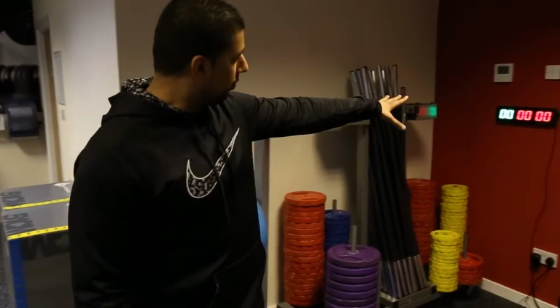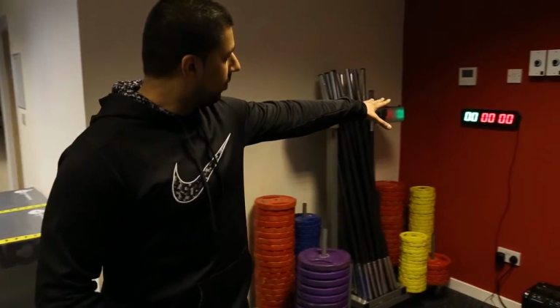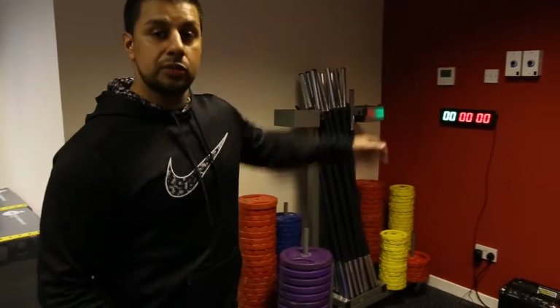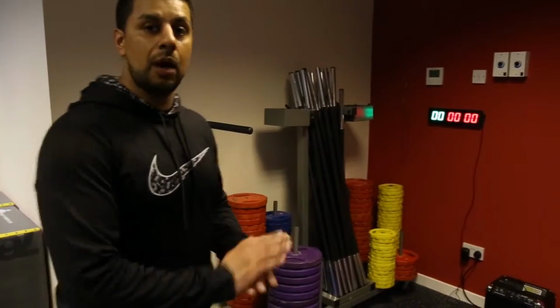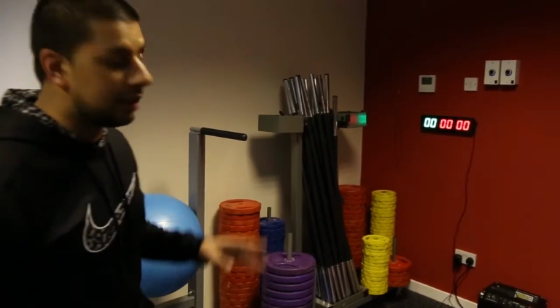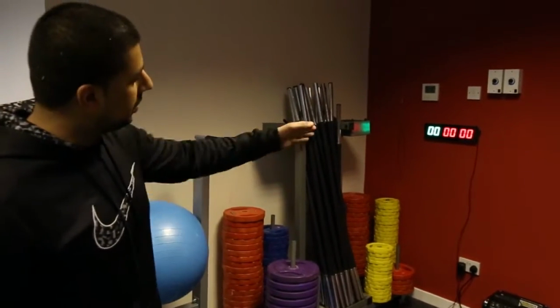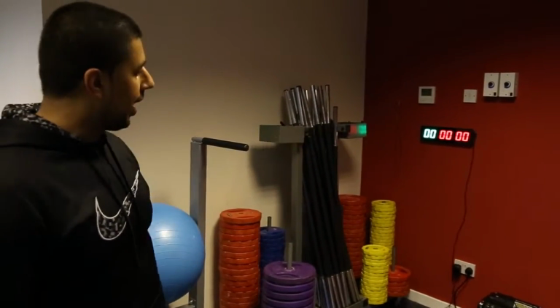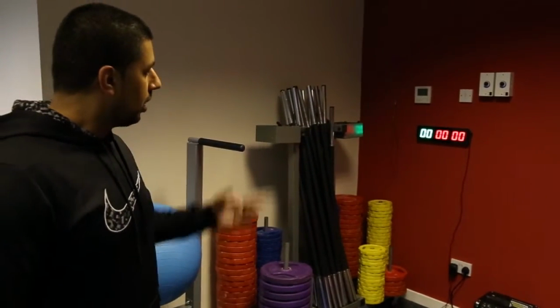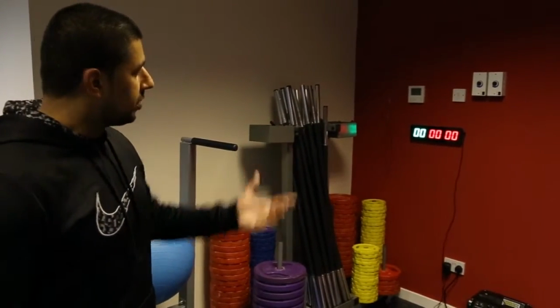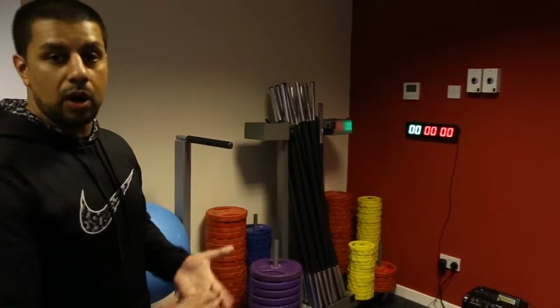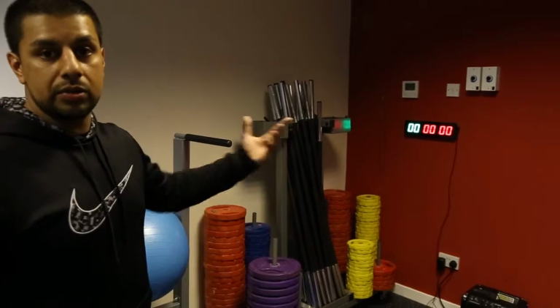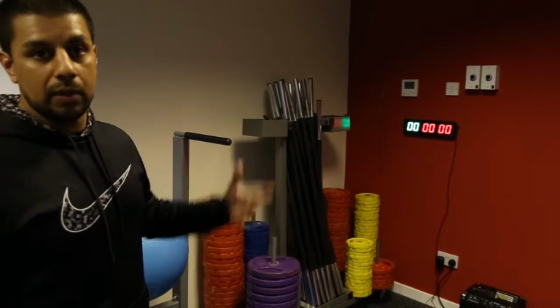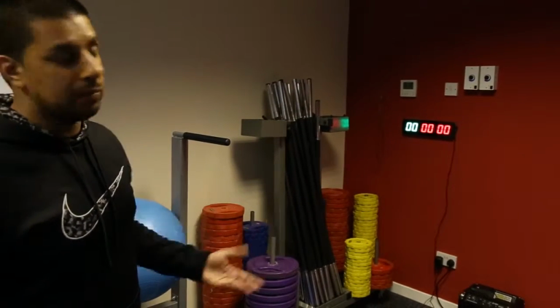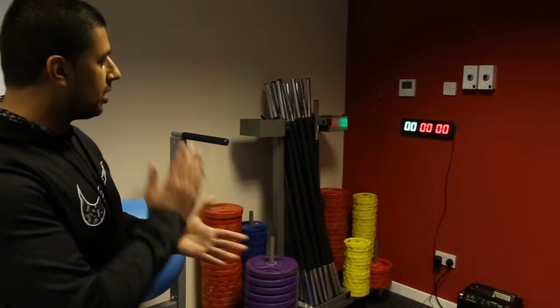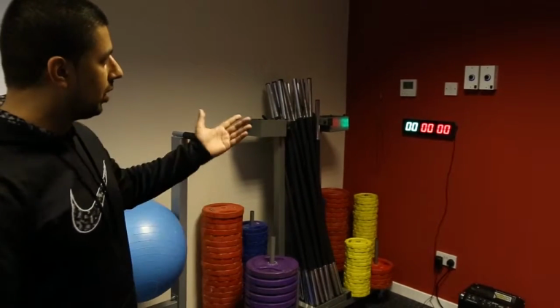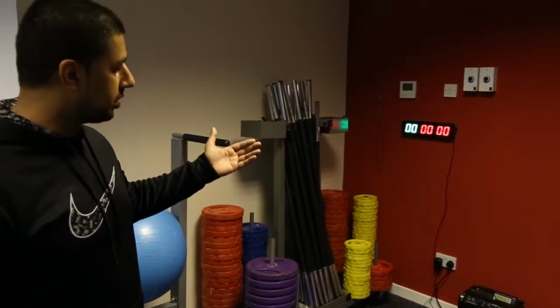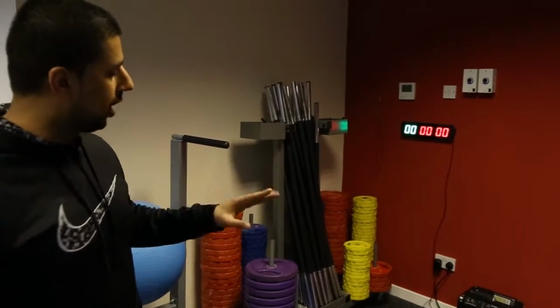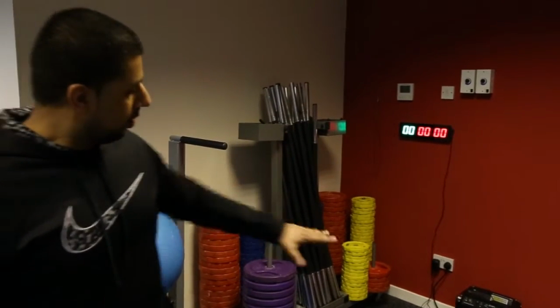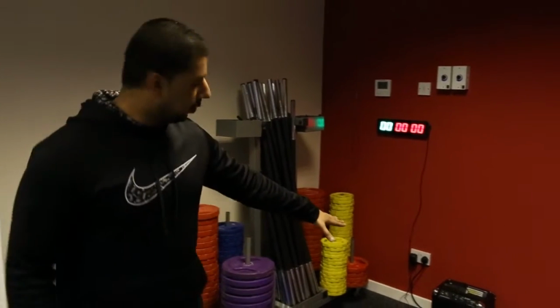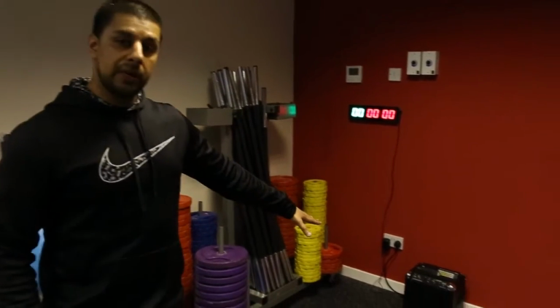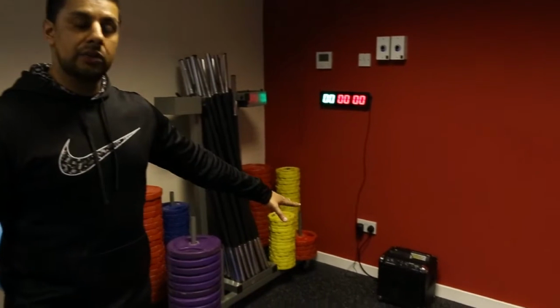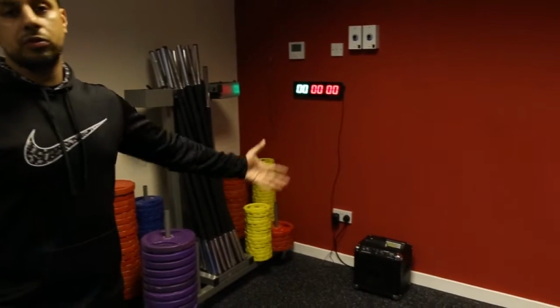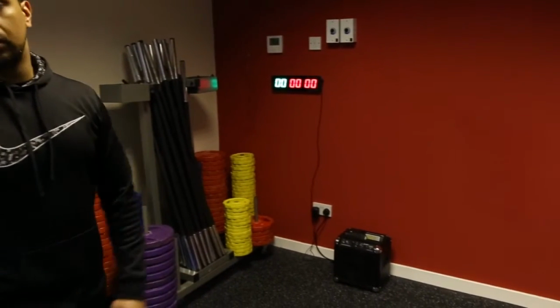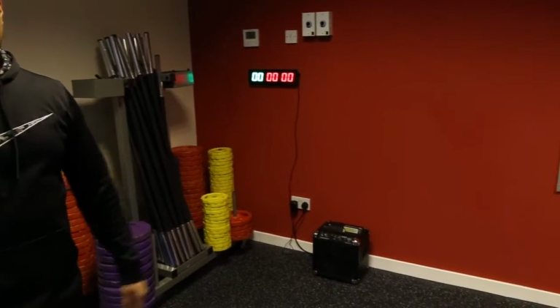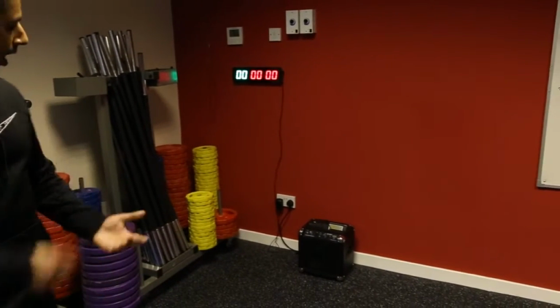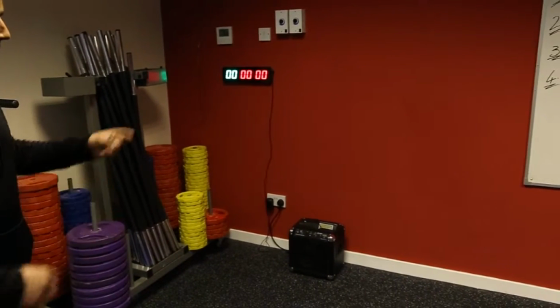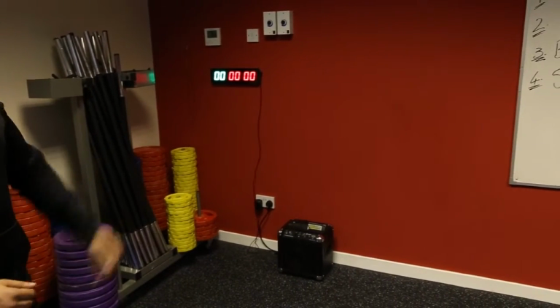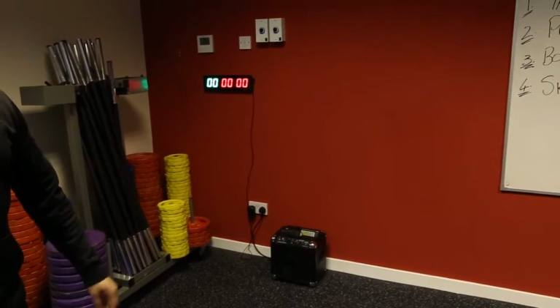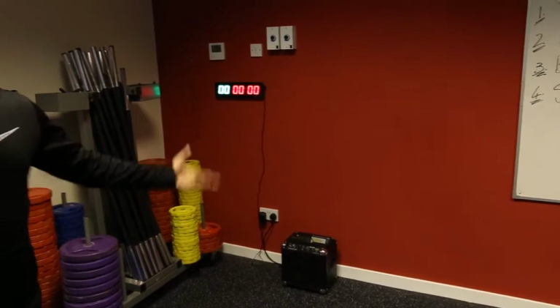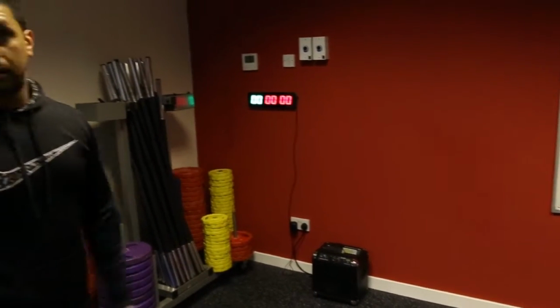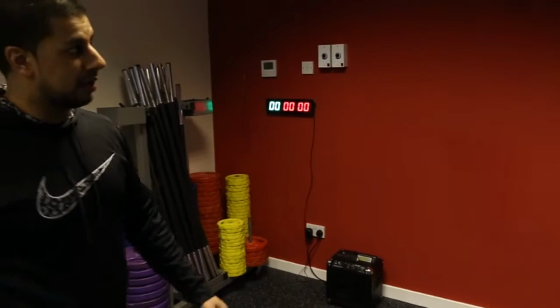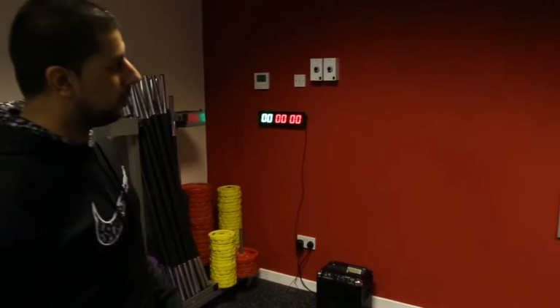We've got a timer here so you can set up your own intervals — time up, time down, and set up your own intervals. We've got a Bluetooth speaker here so you can just connect your phone up and away you go.